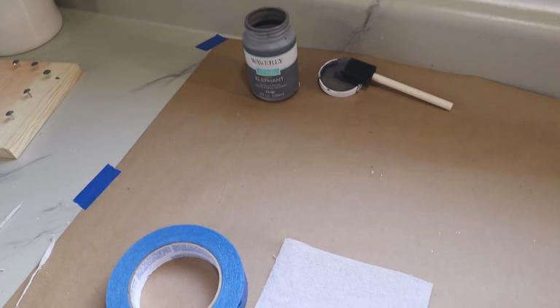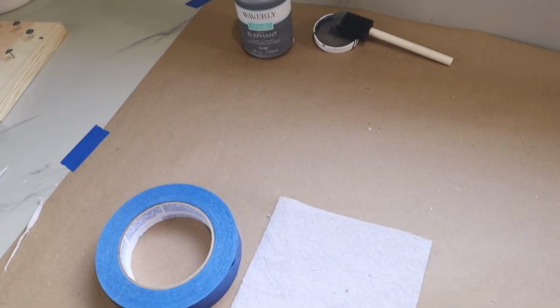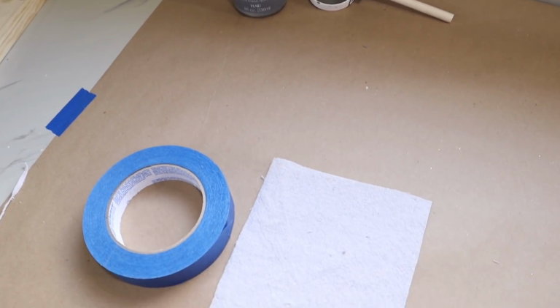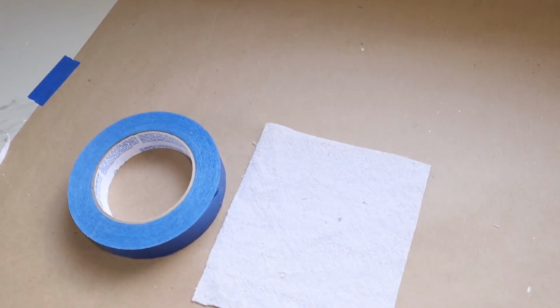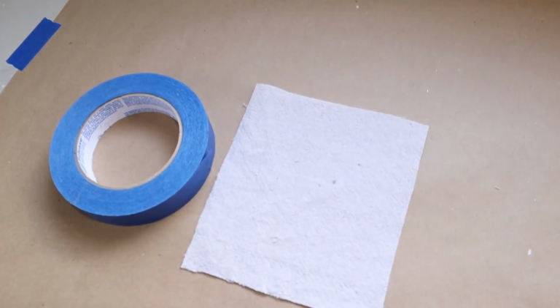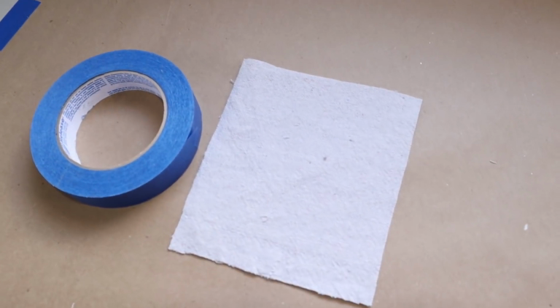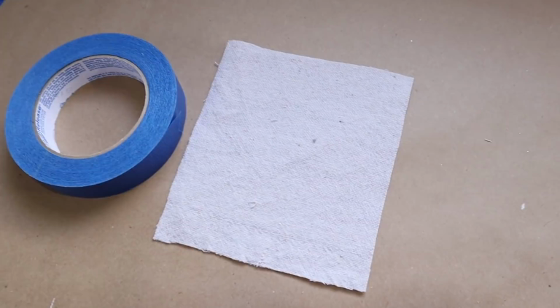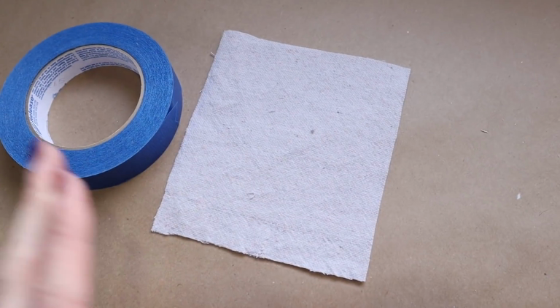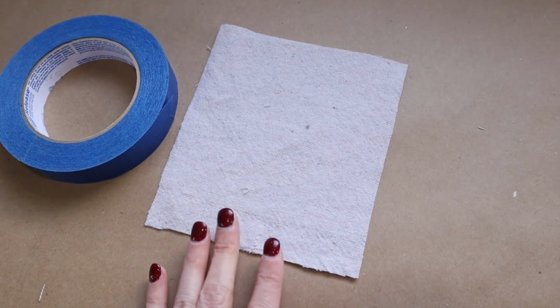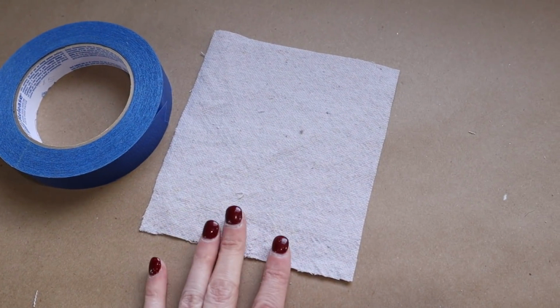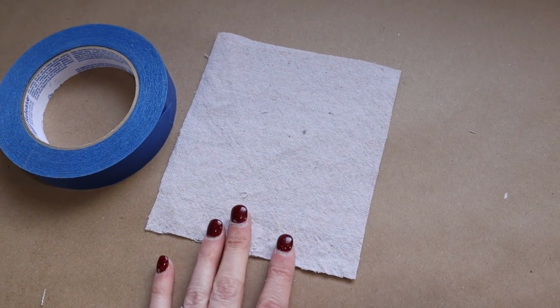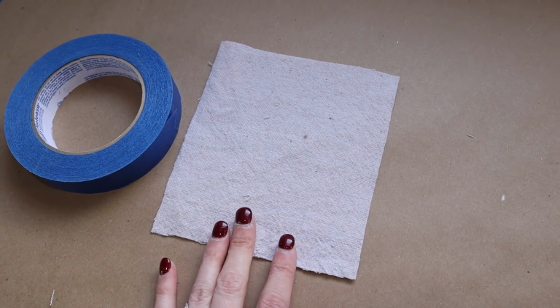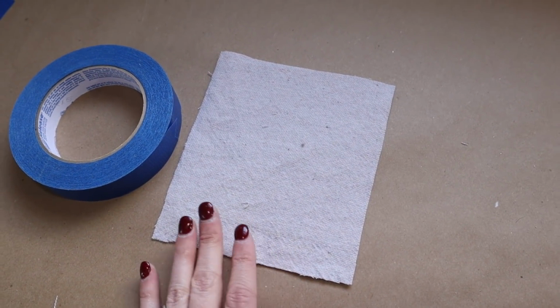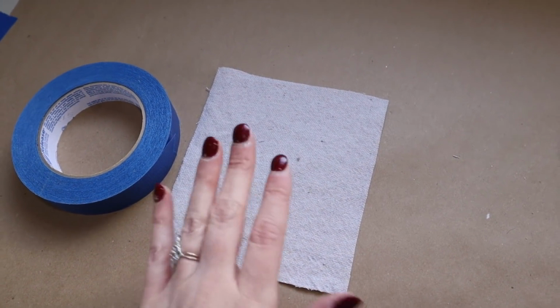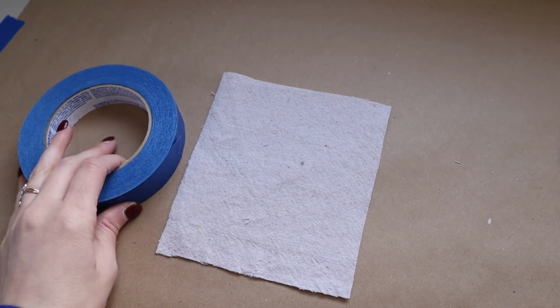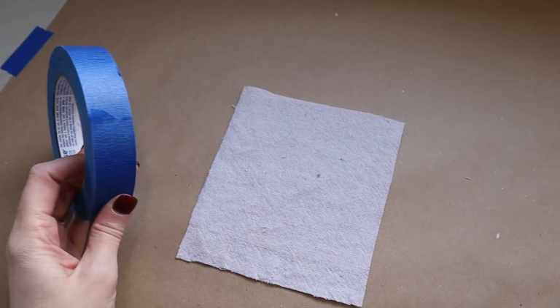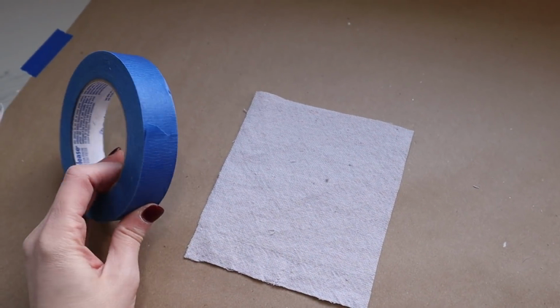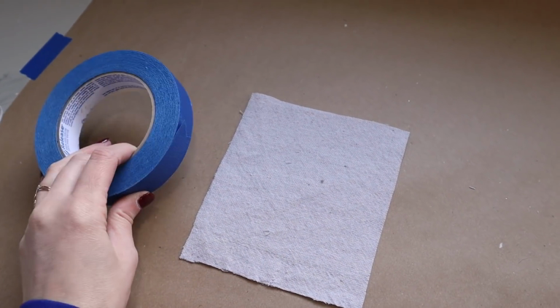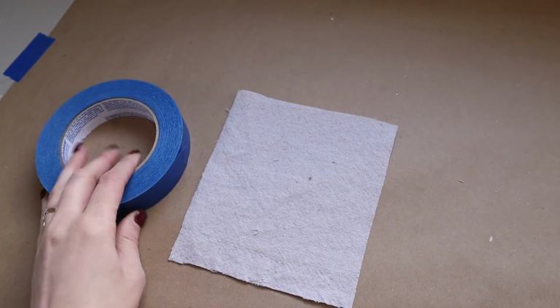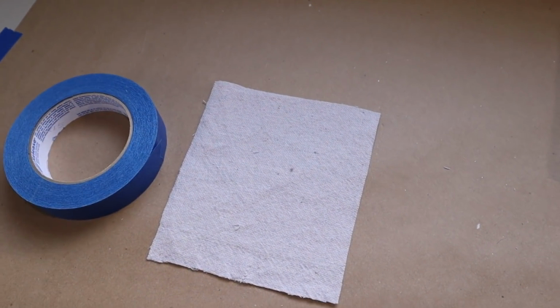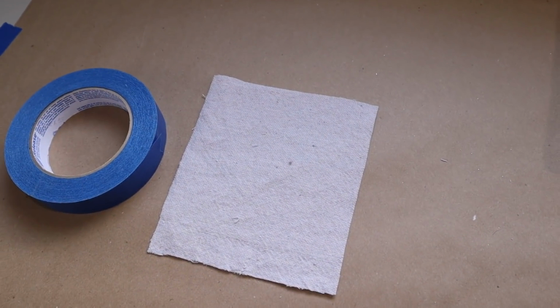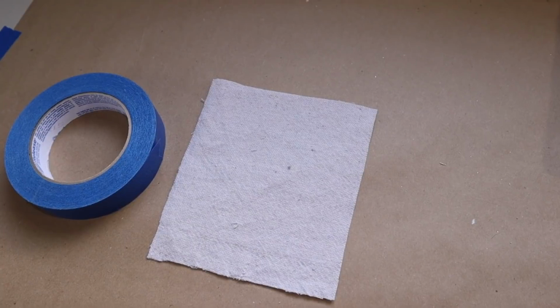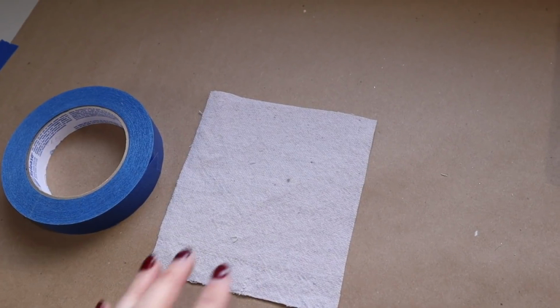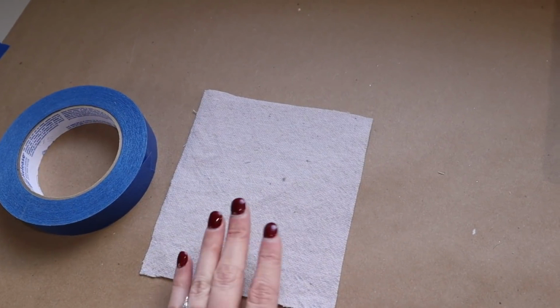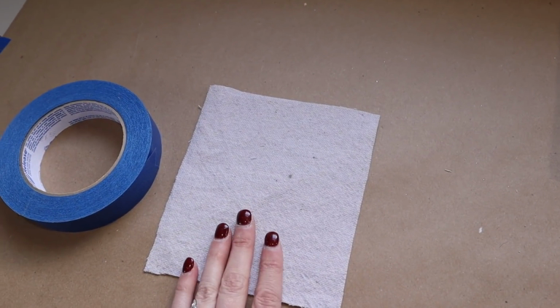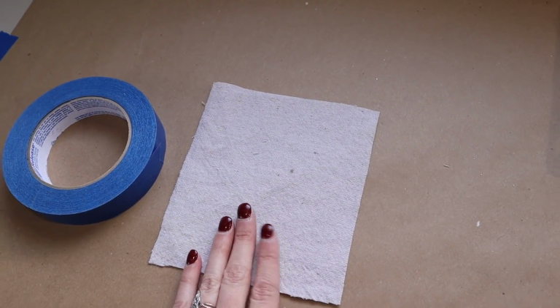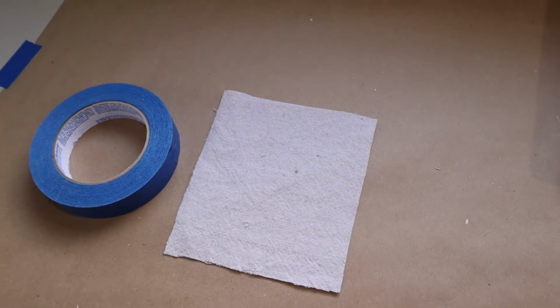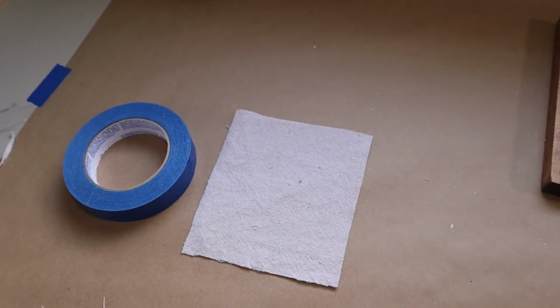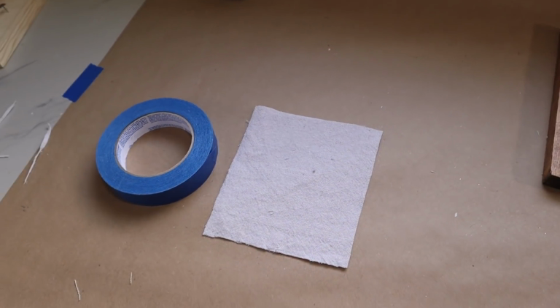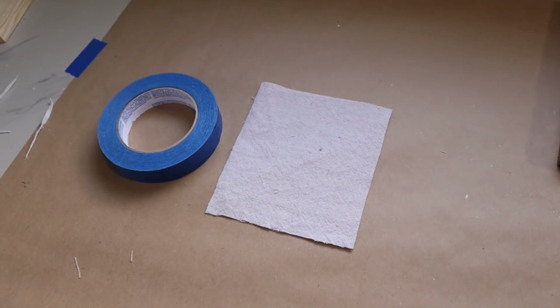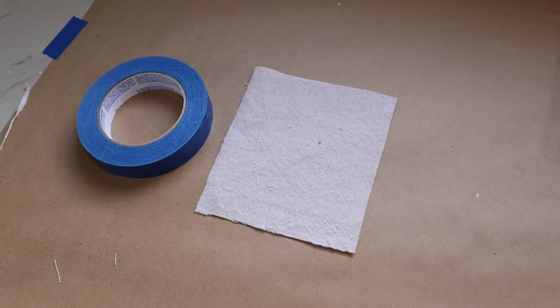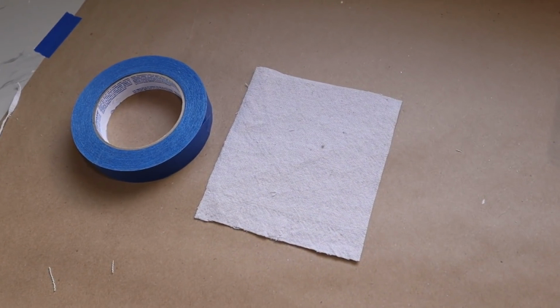Now I'm going to add a grain sack print to the front. It's really simple — I just have some painter's tape for that. It's sort of a two-part process, so I'll let you watch as I create that.